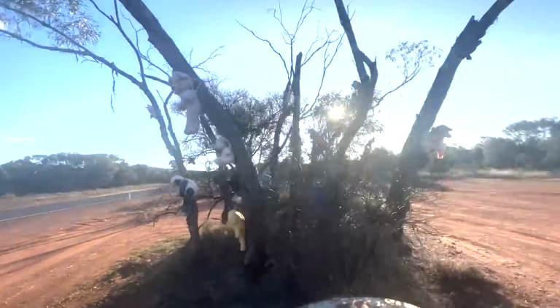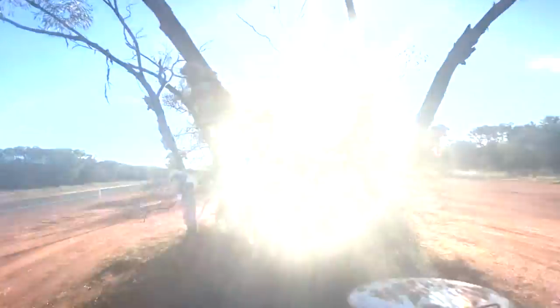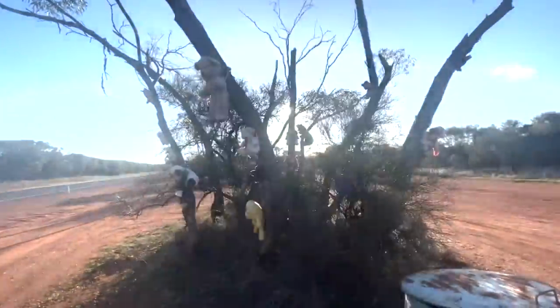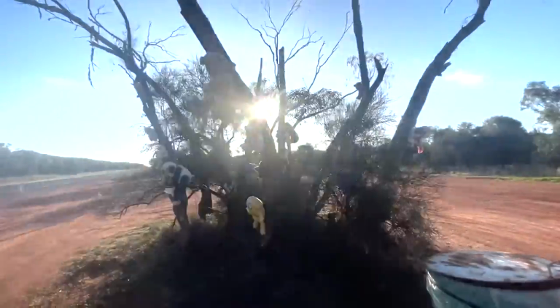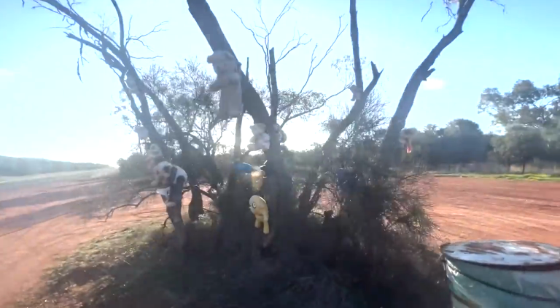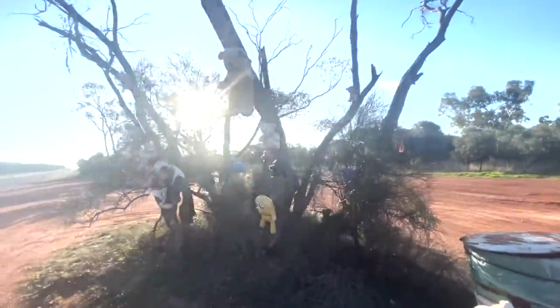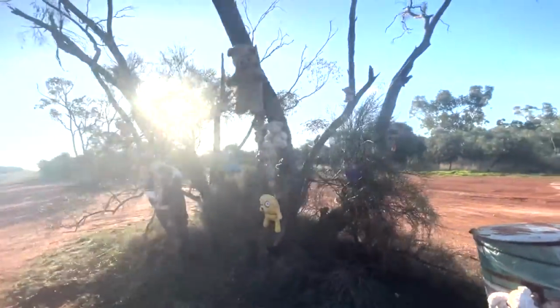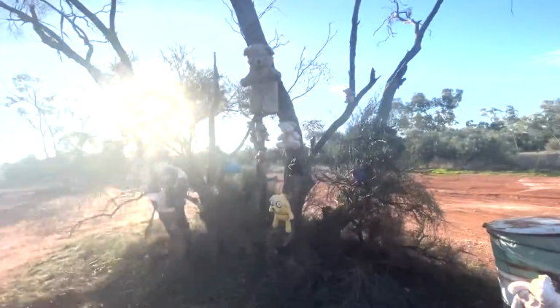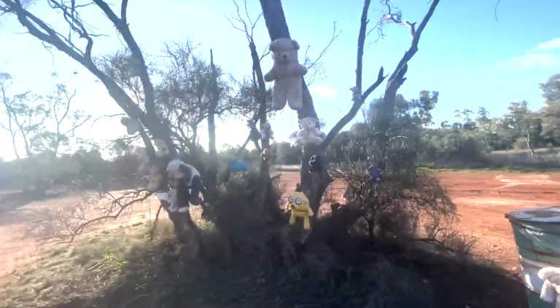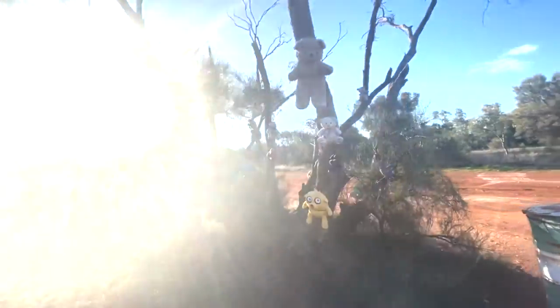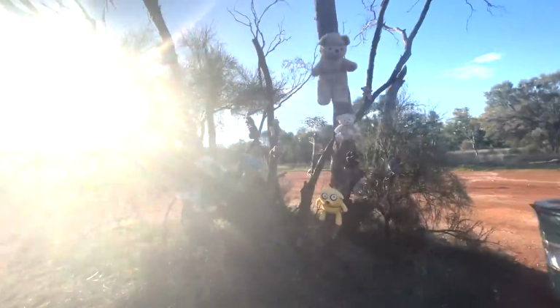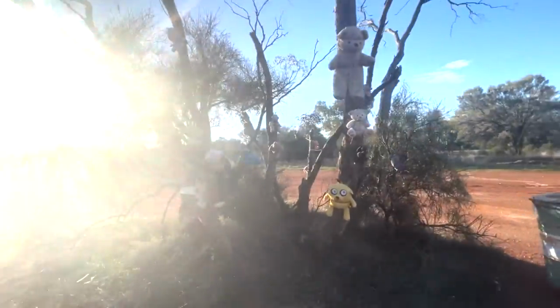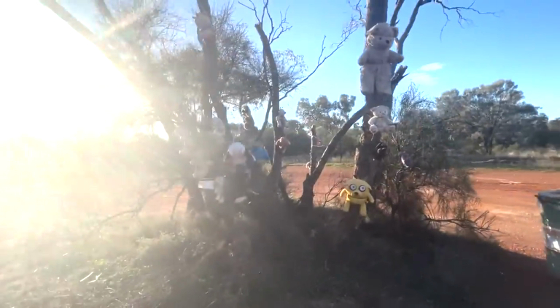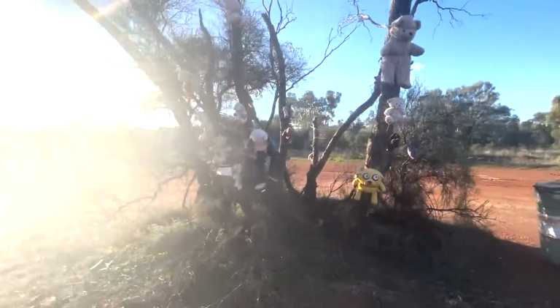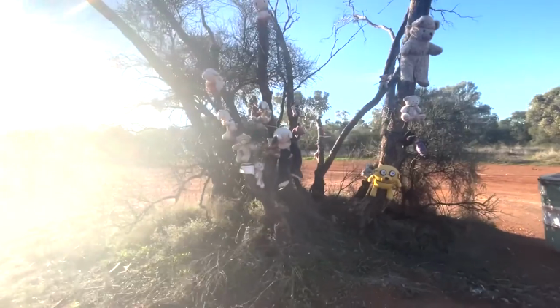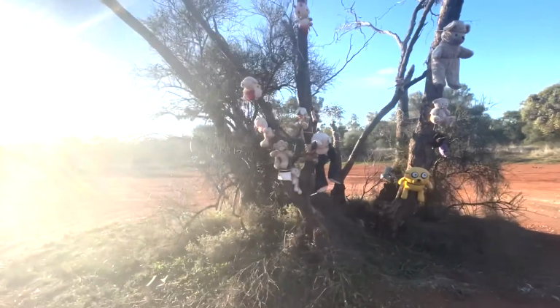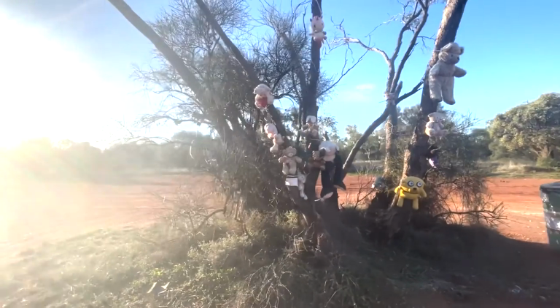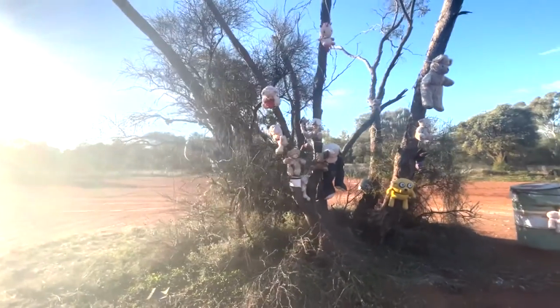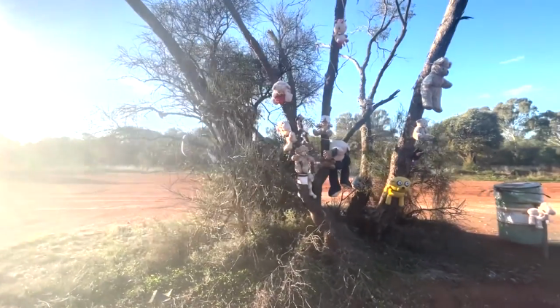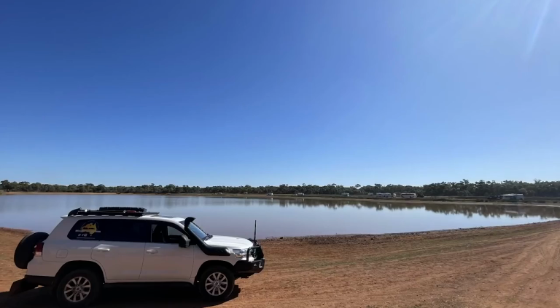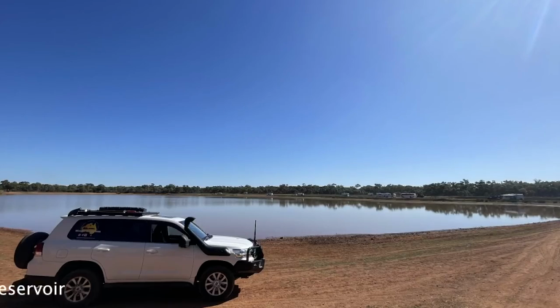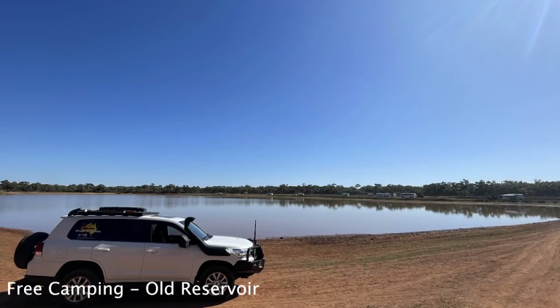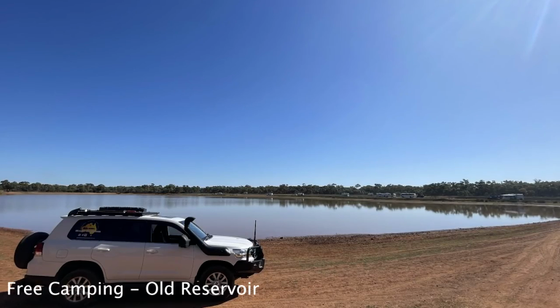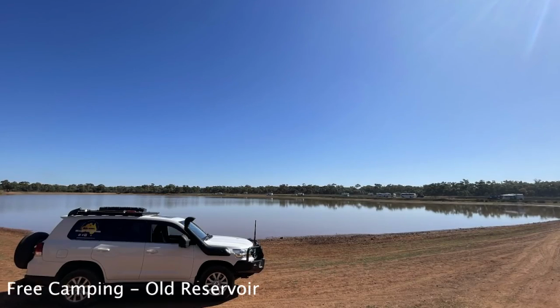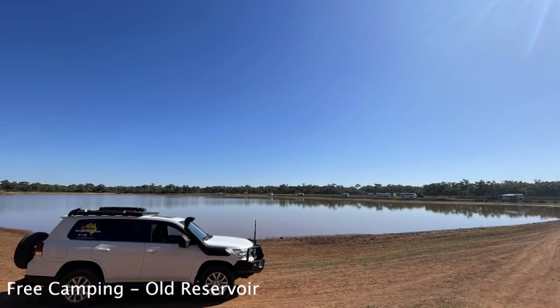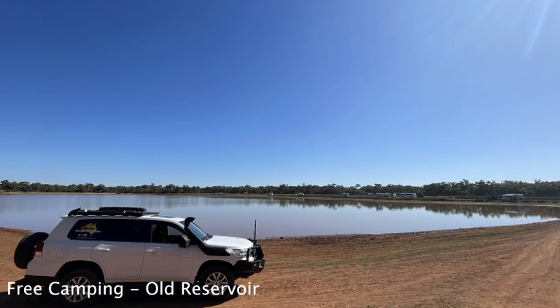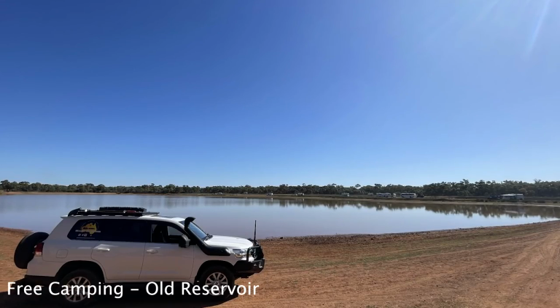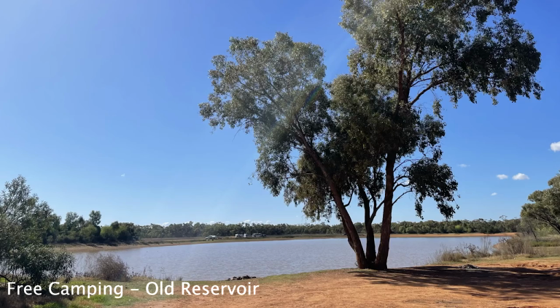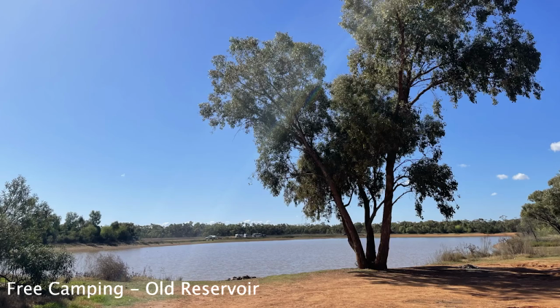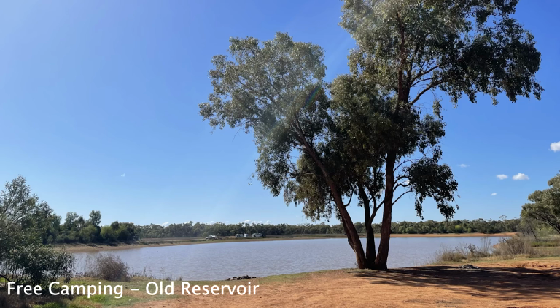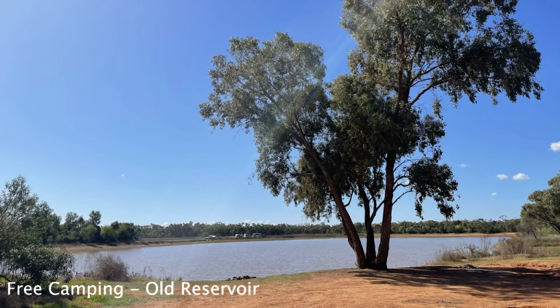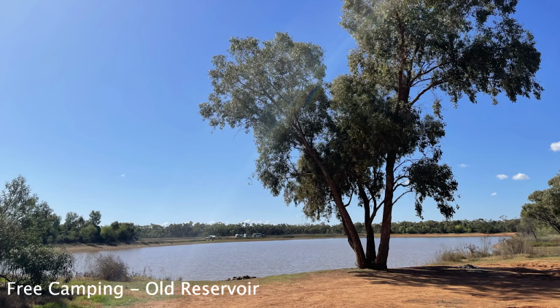The sun's in the eyes, tomorrow morning will be better. I think next time we're at Cobar we'll check this one out — it's the old reservoir free camp.